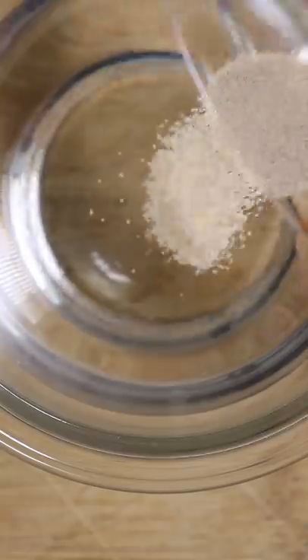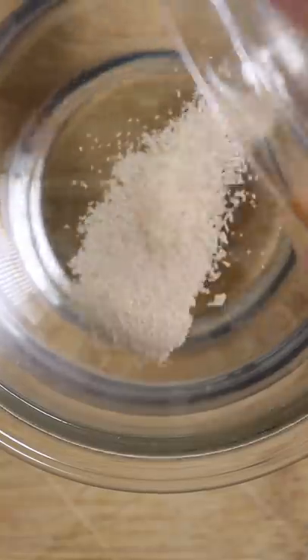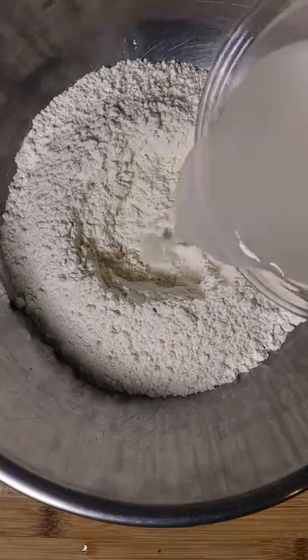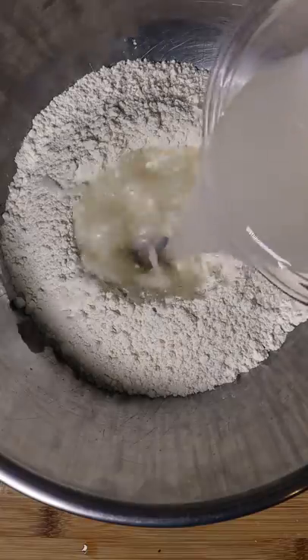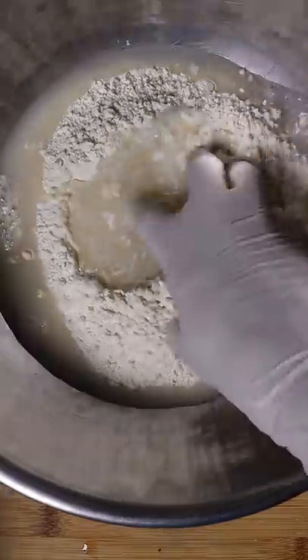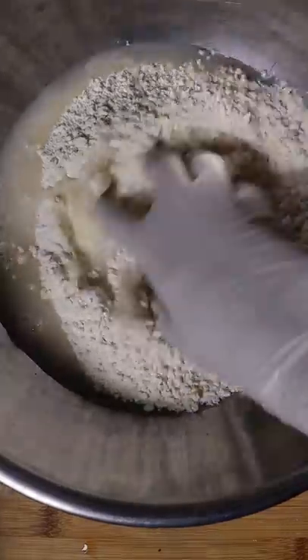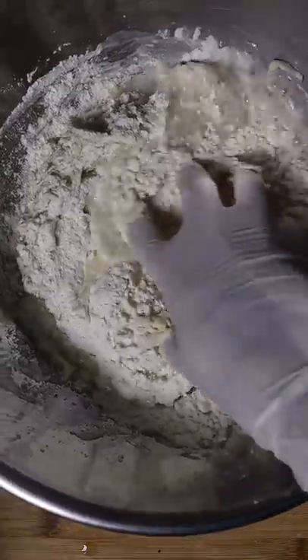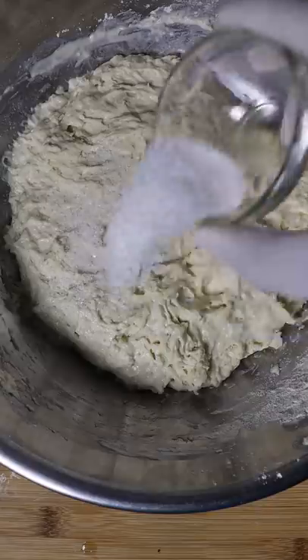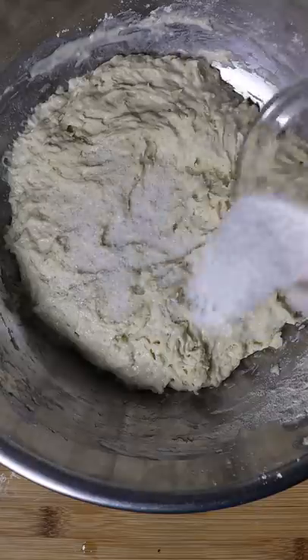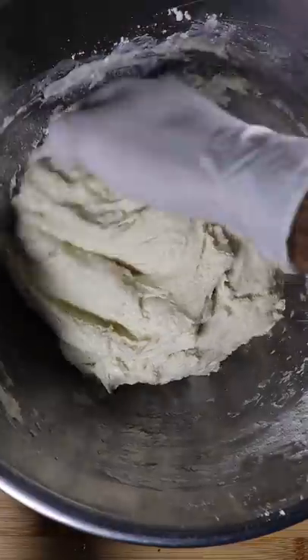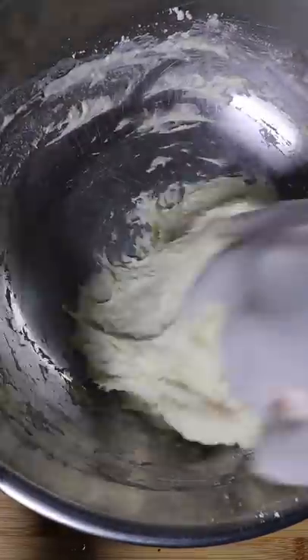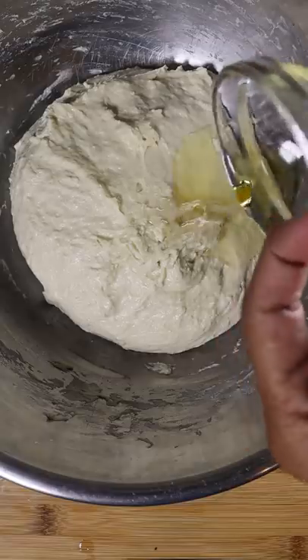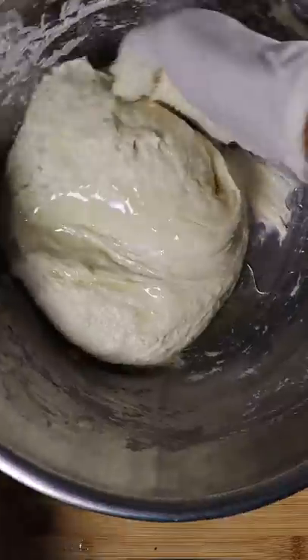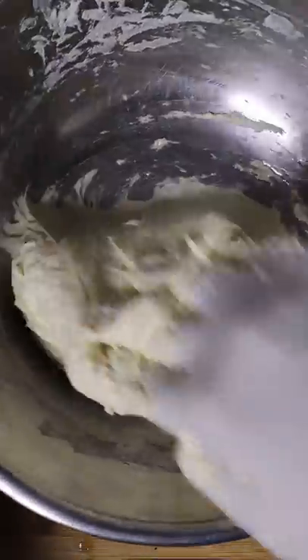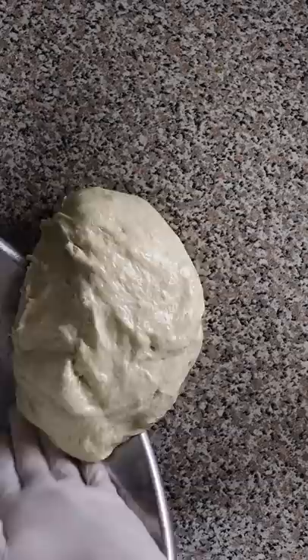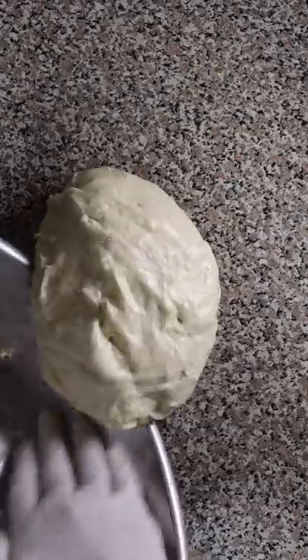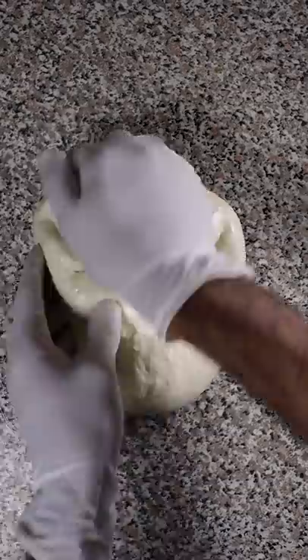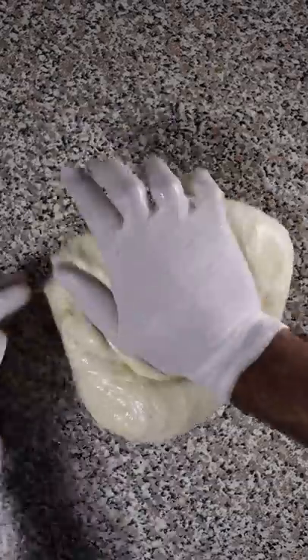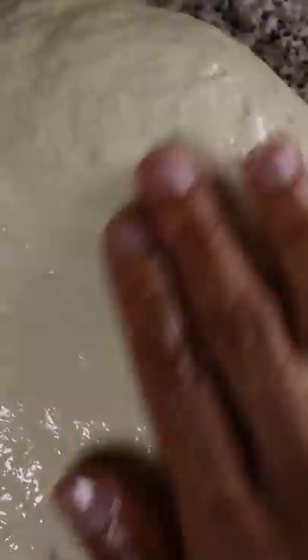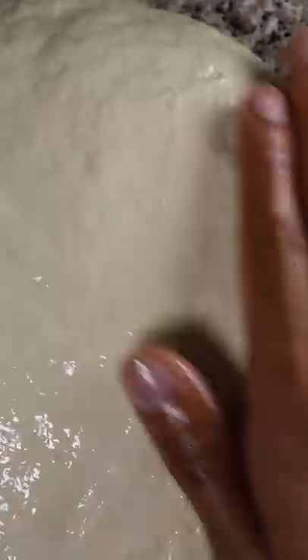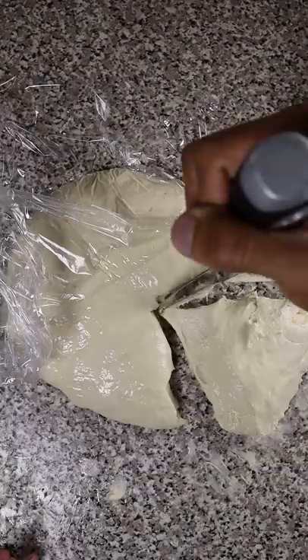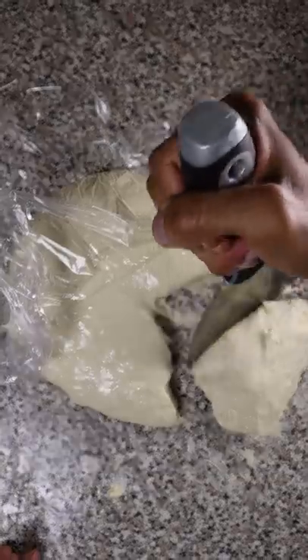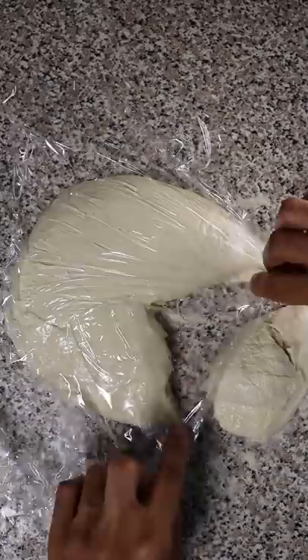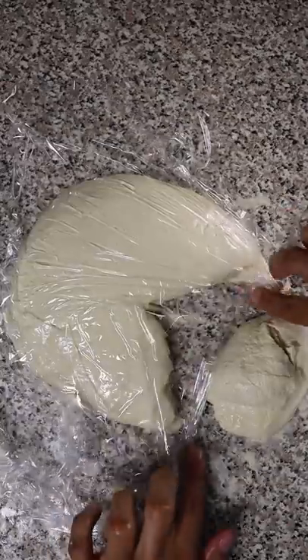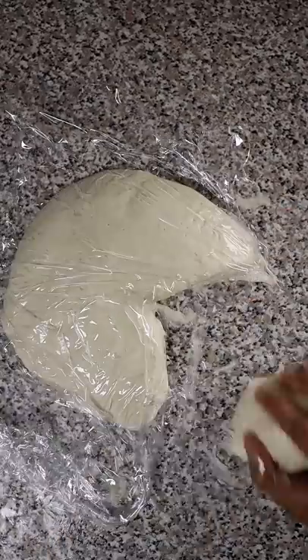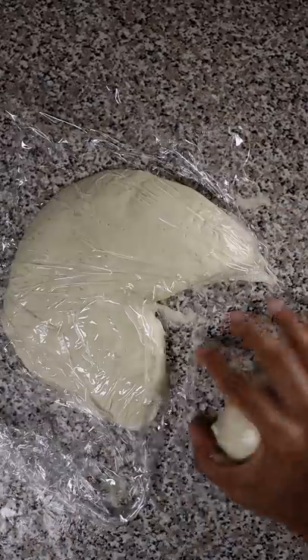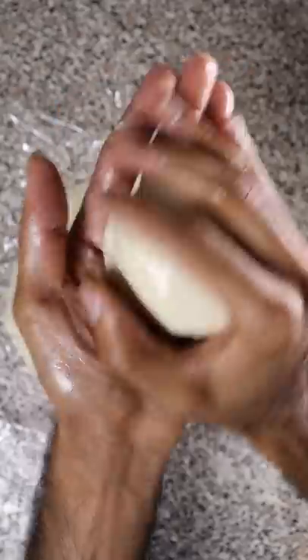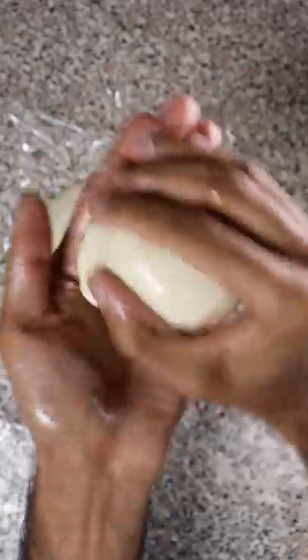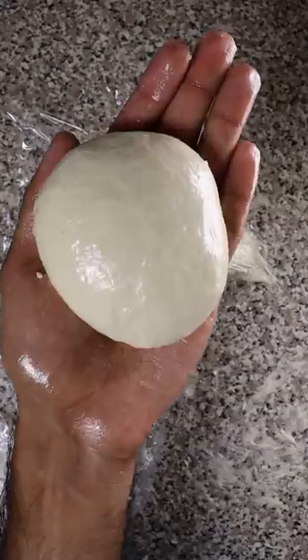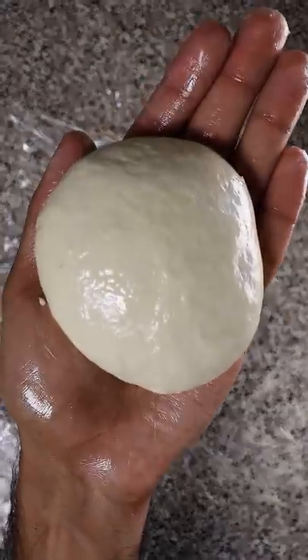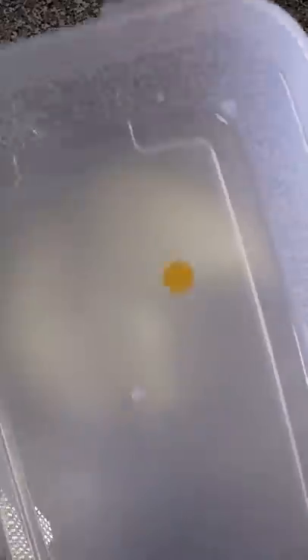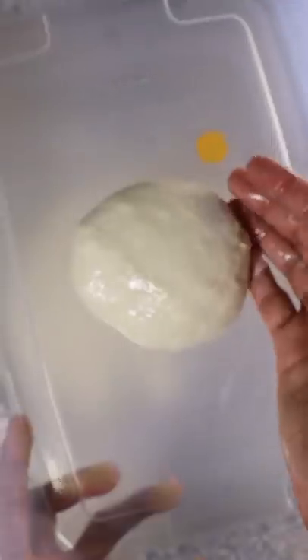Add yeast to water and mix that with 00 flour. After a few minutes add in salt and continue to mix. Finish off with olive oil and then knead onto your countertop until it's nice and smooth. Make your dough balls and place them in your fridge for 24 hours in an airtight container.